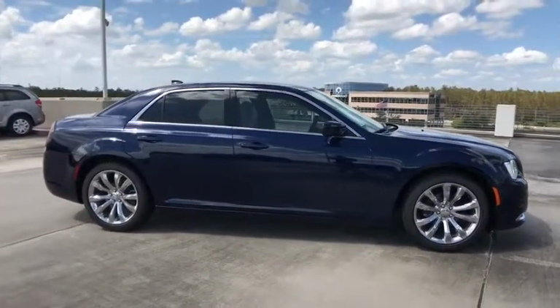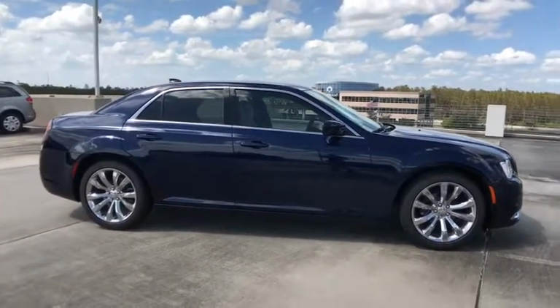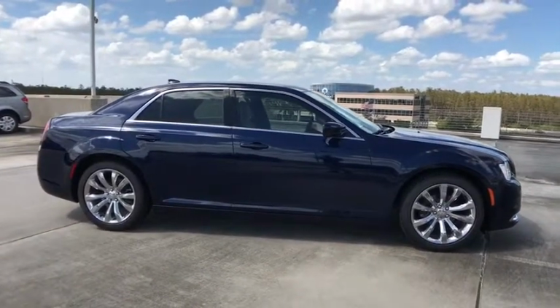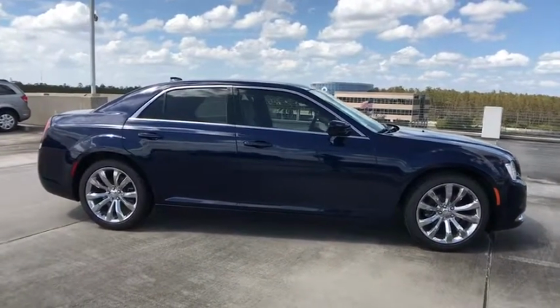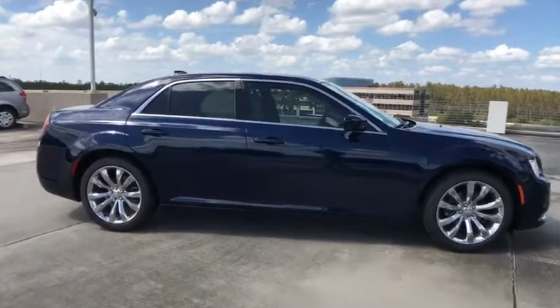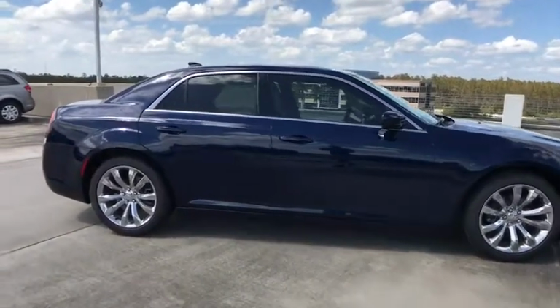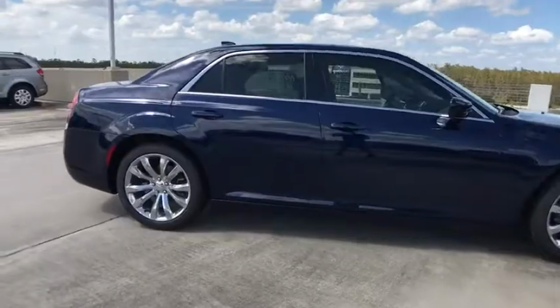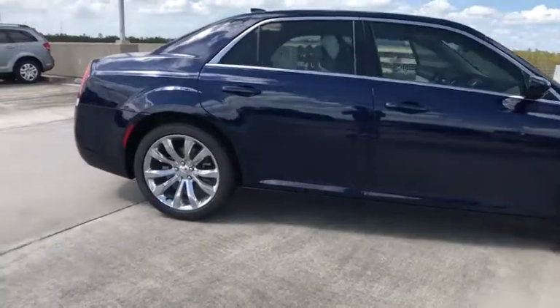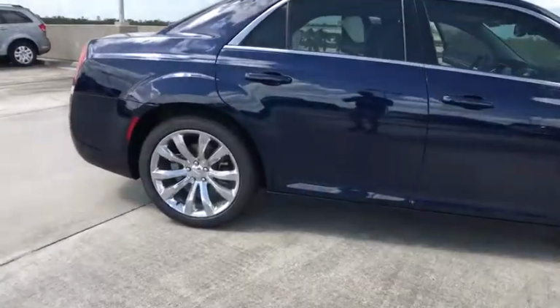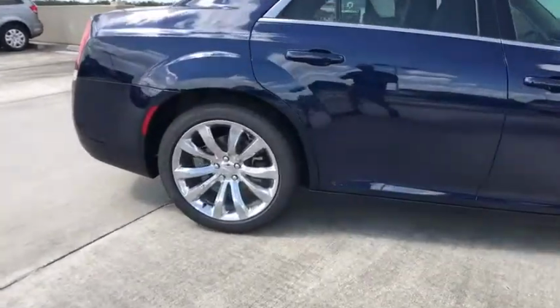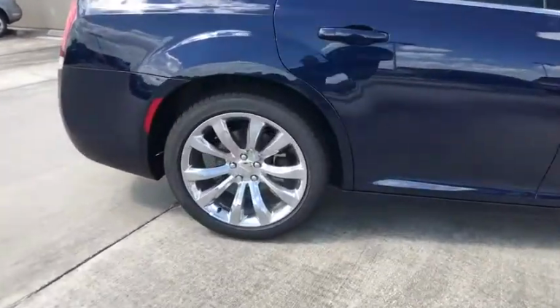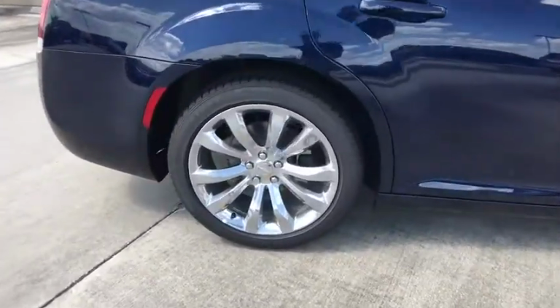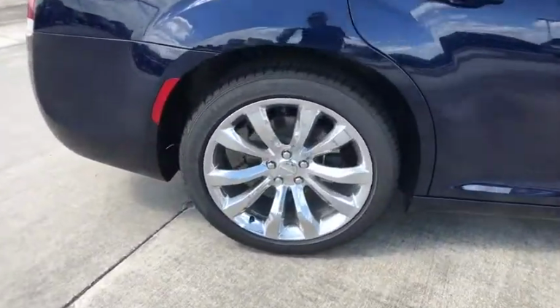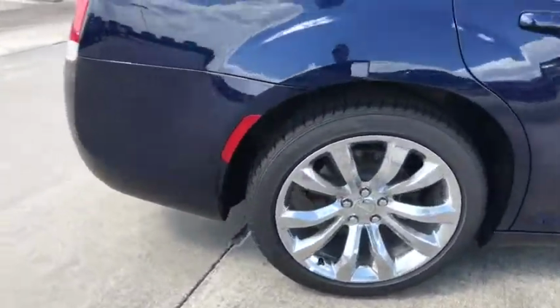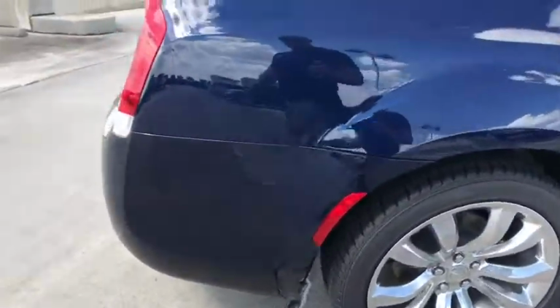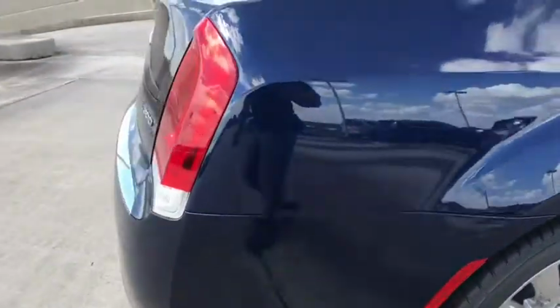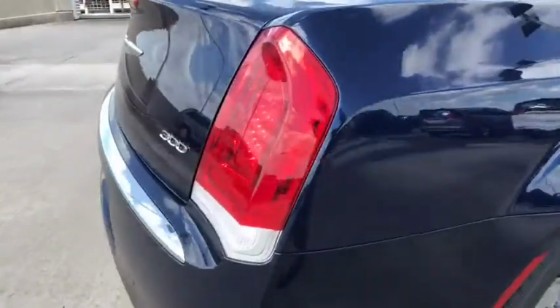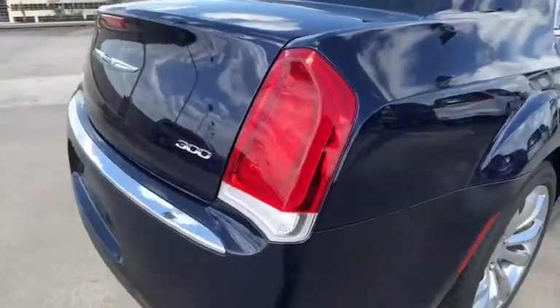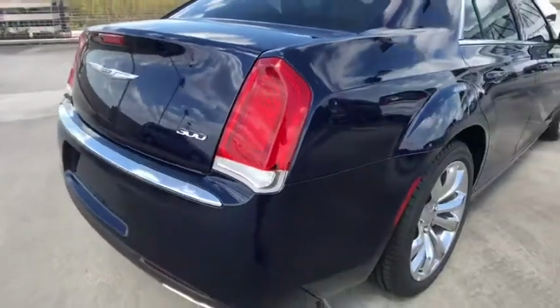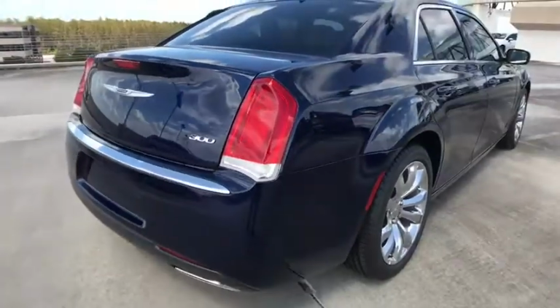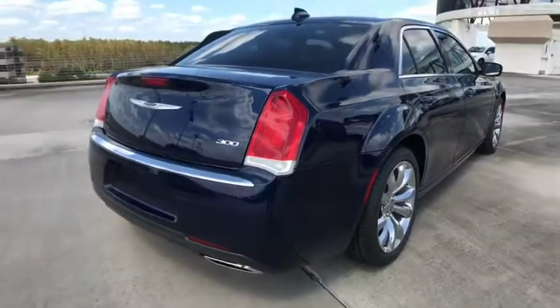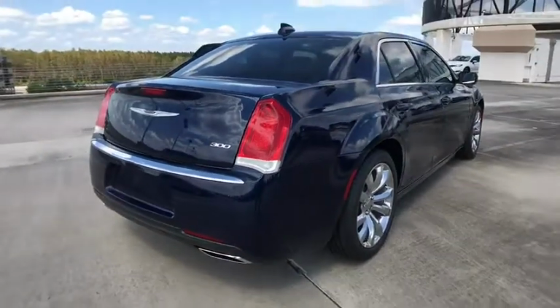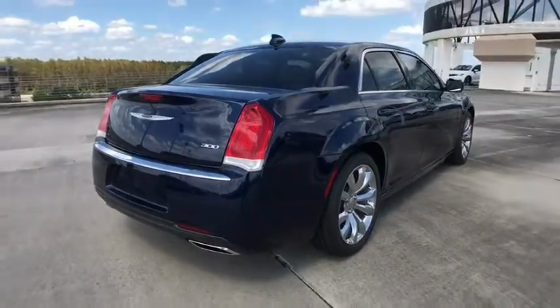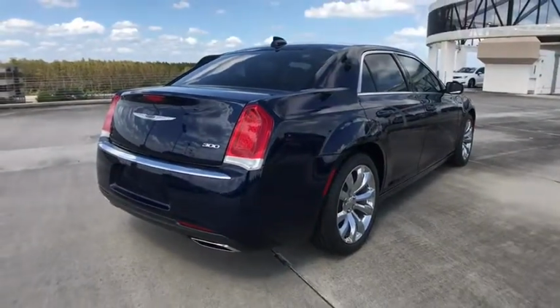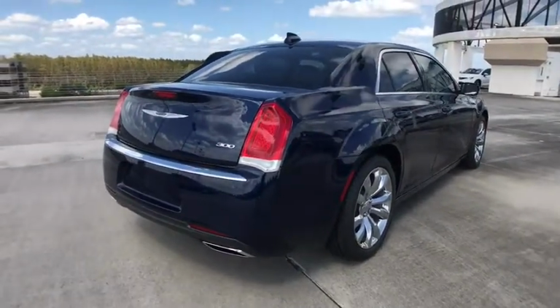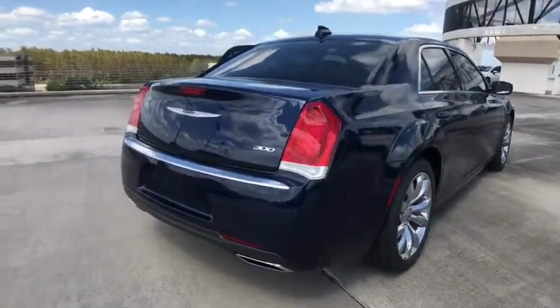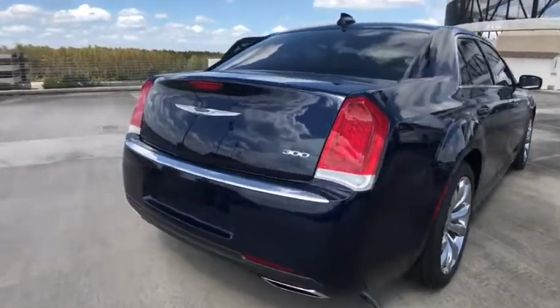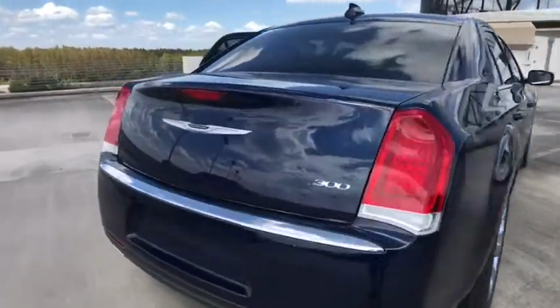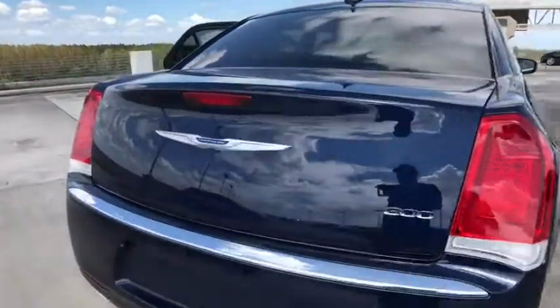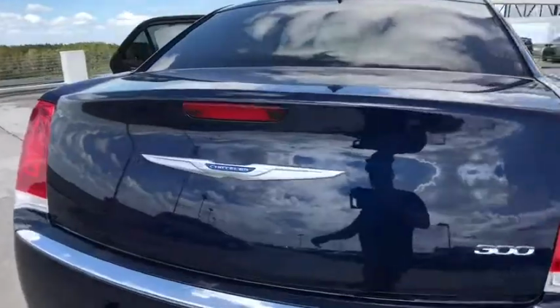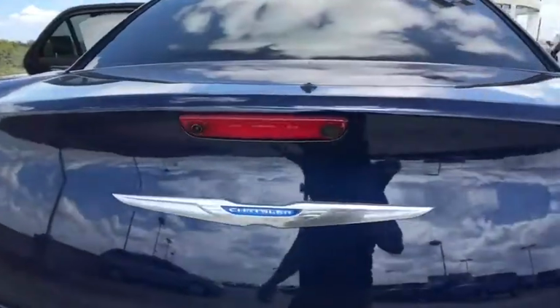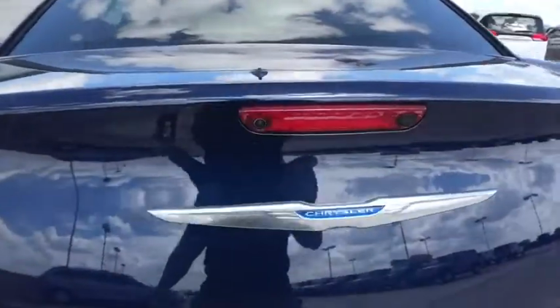Here are some of this vehicle's great options: stability control, keyless entry, traction control, power passenger seat, anti-lock braking system, backup camera, steering wheel audio controls, Bluetooth, leather wrapped steering wheel, power steering.